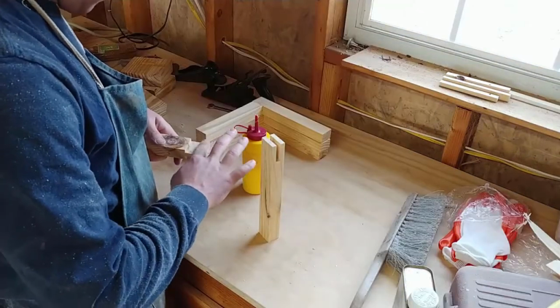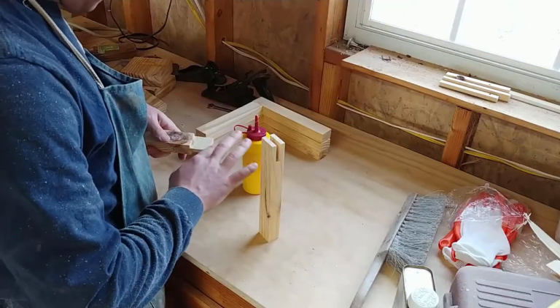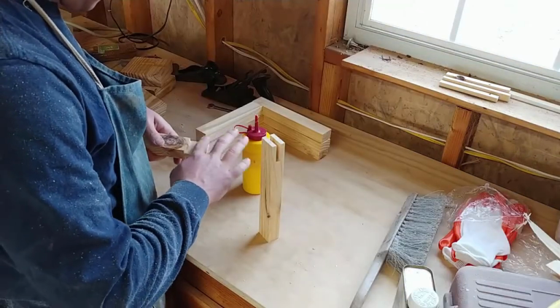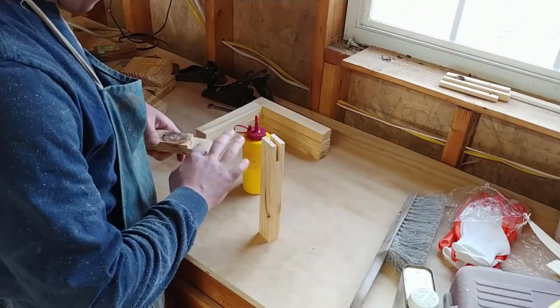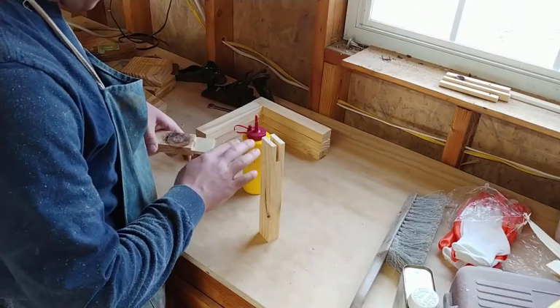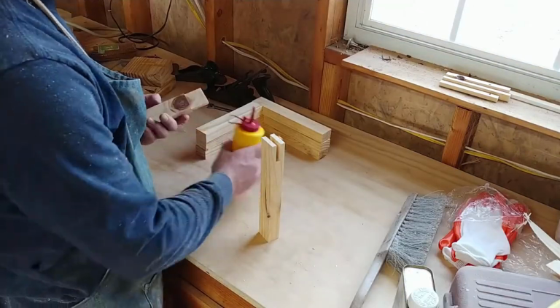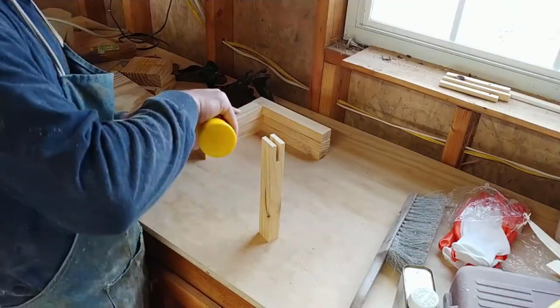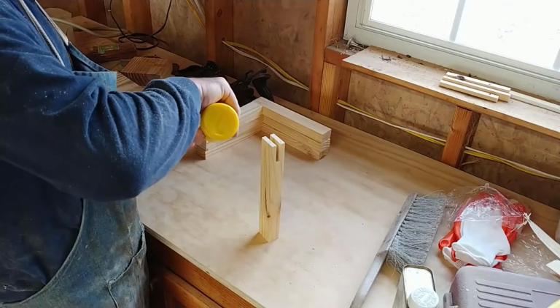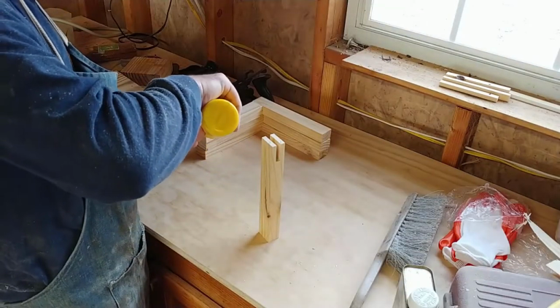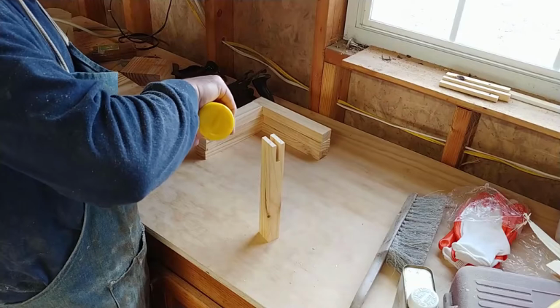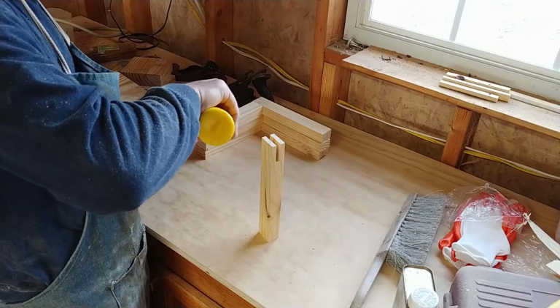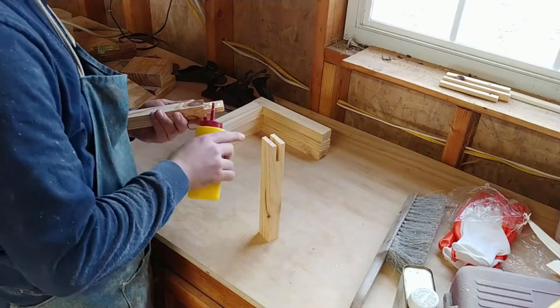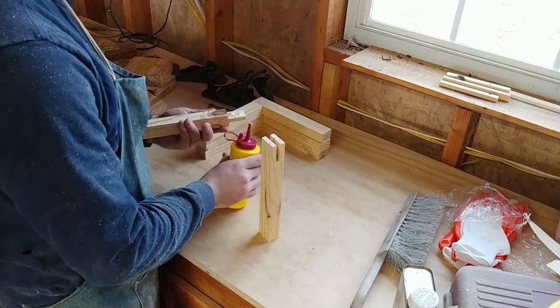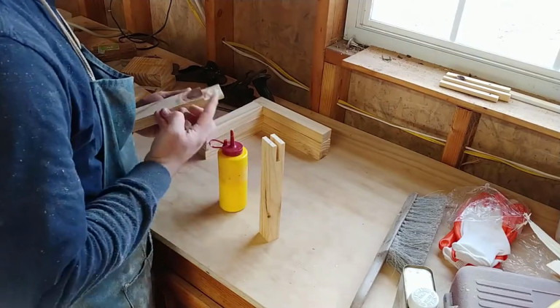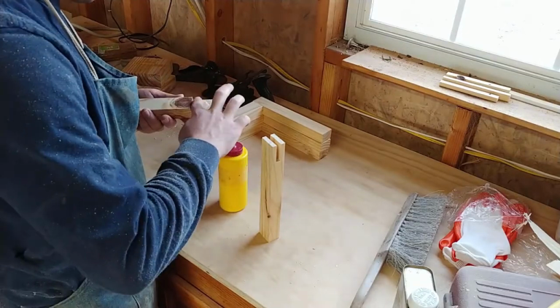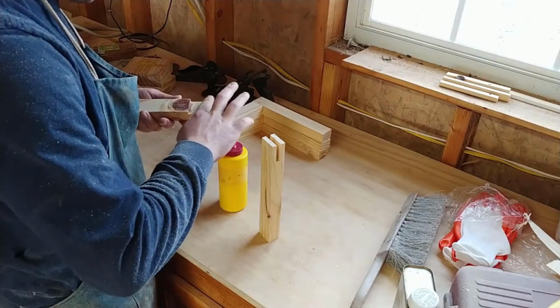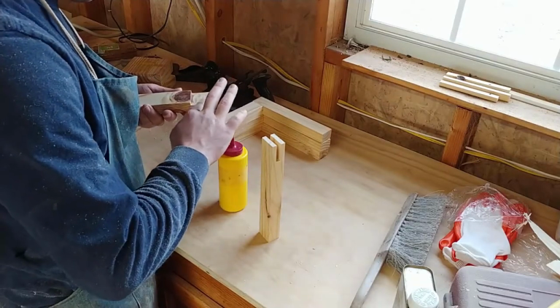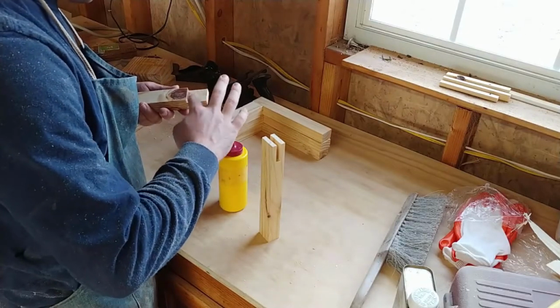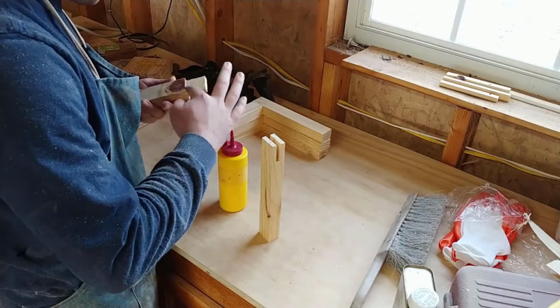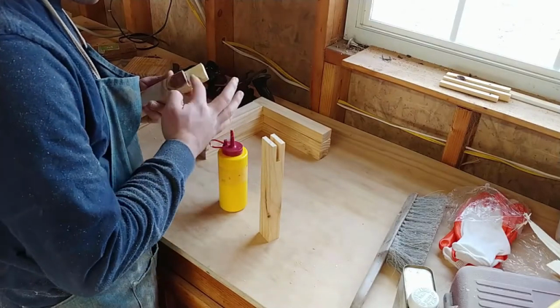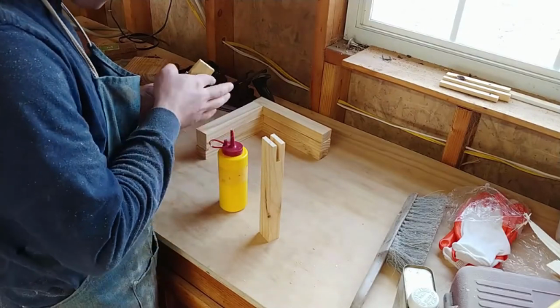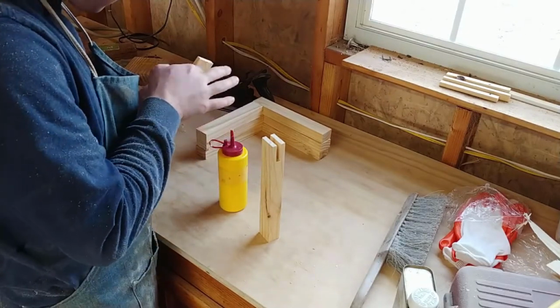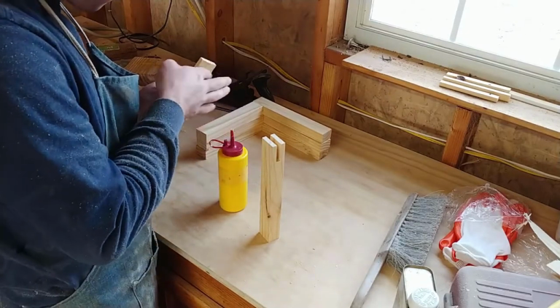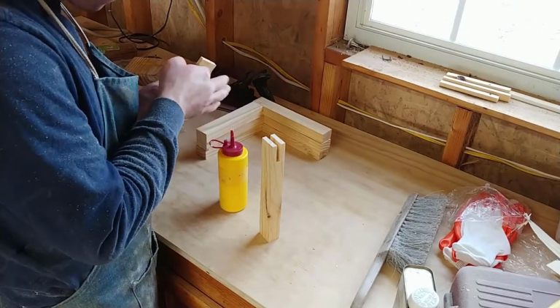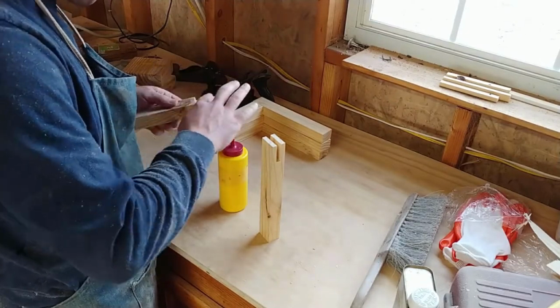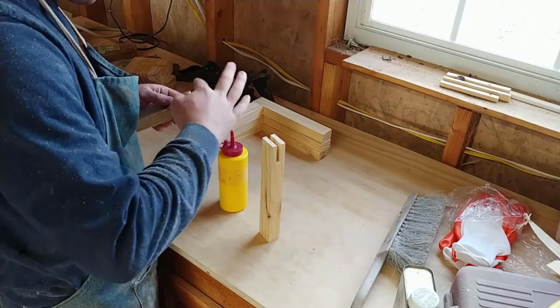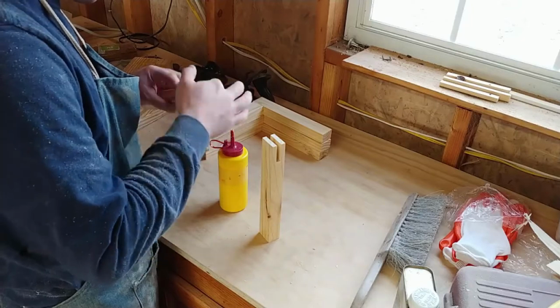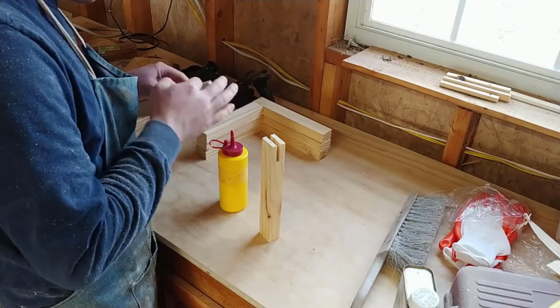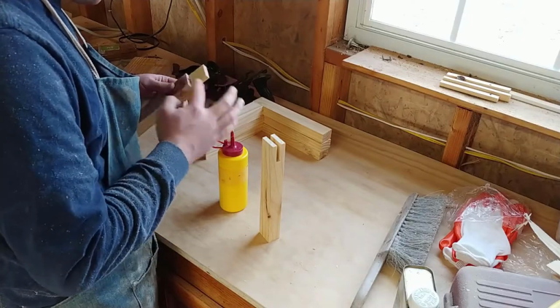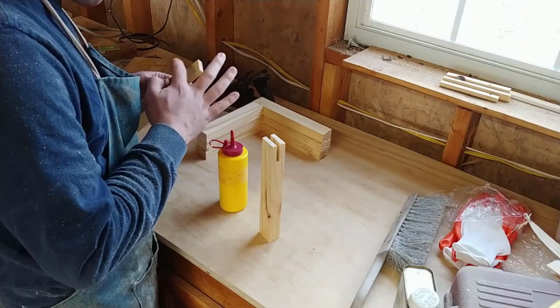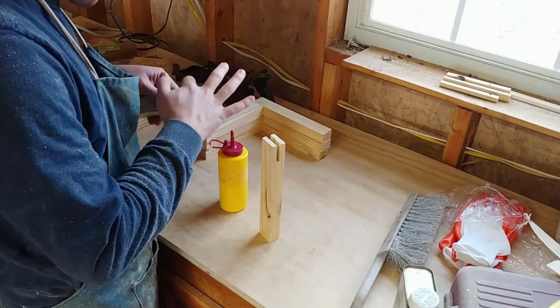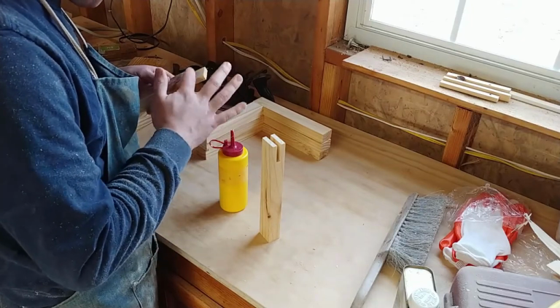Once I had all my joints cut, I went ahead and added some glue, fit them together until they fit nice, and made sure to square them up. Then once they were all ready I applied some clamps just to put a little pressure on them while they dried.